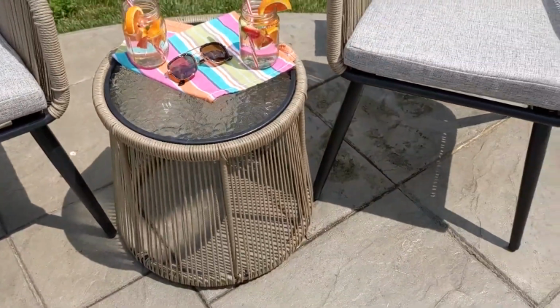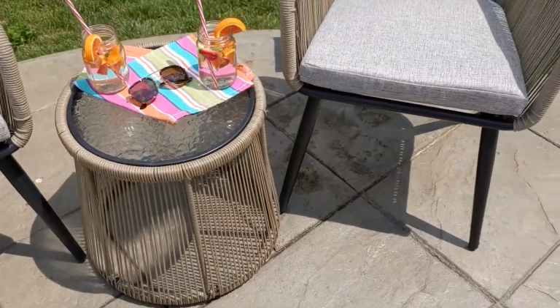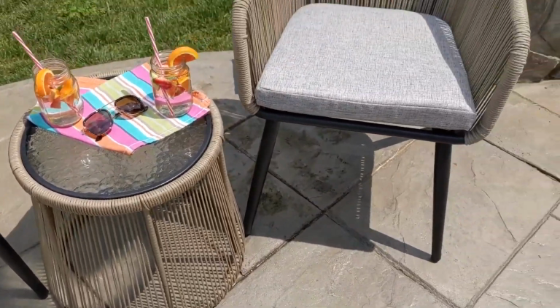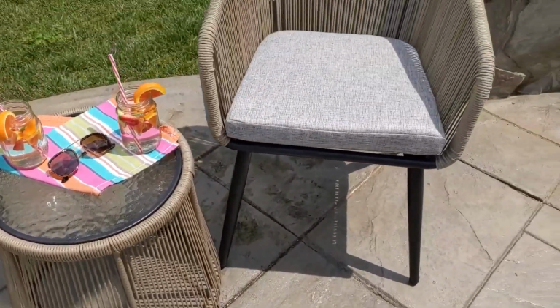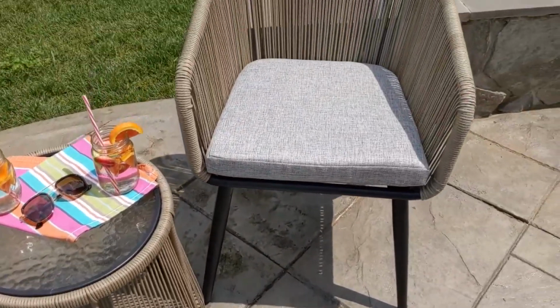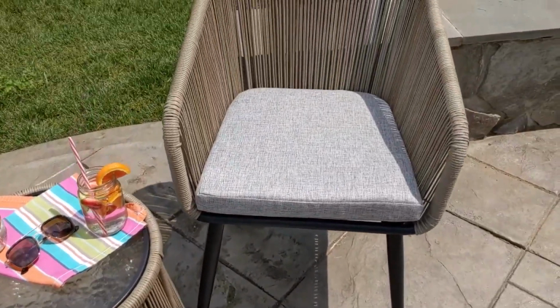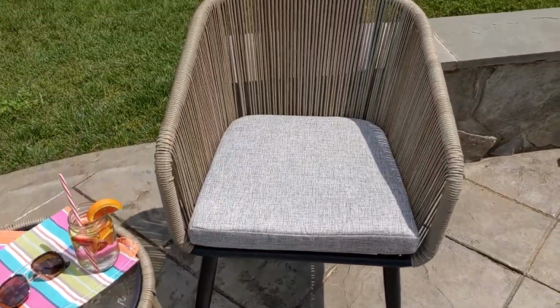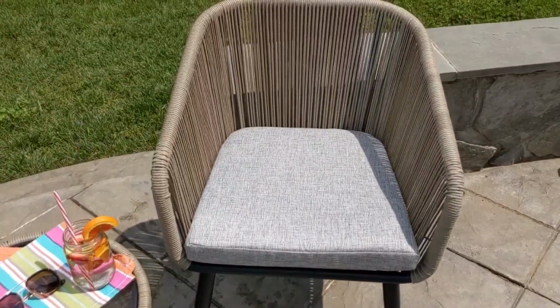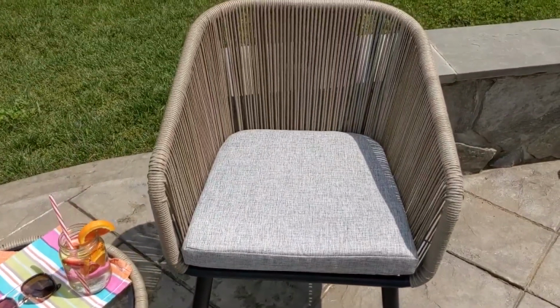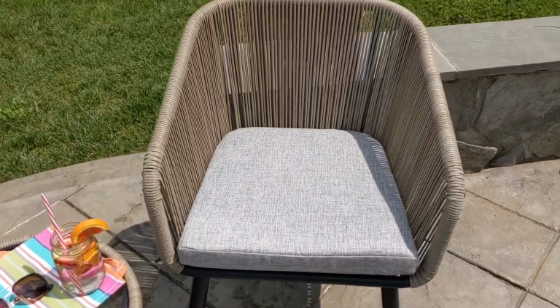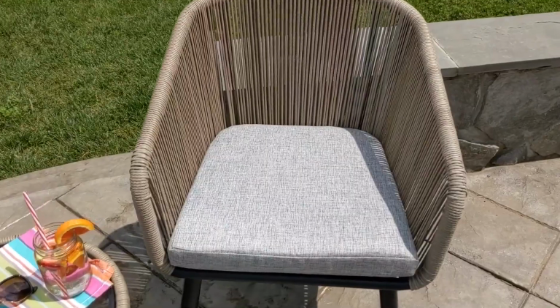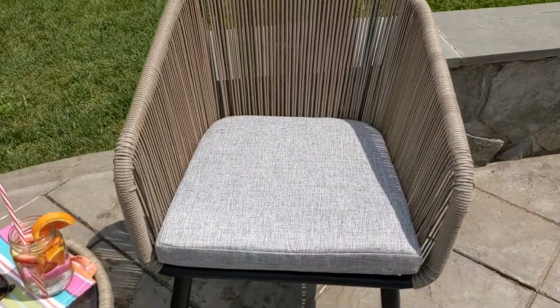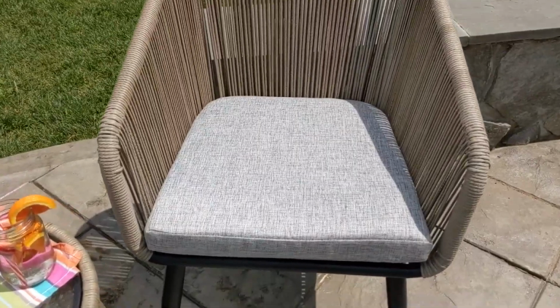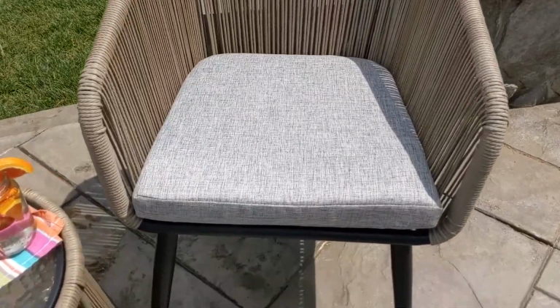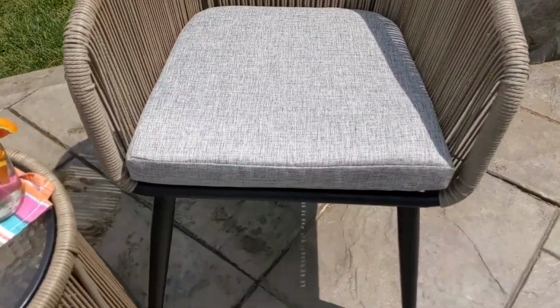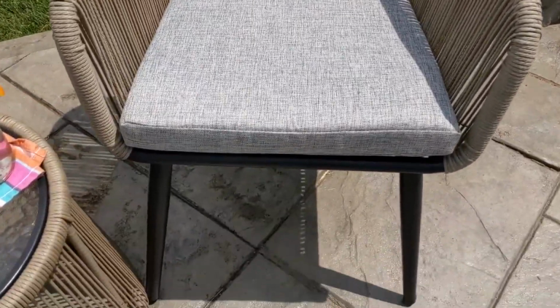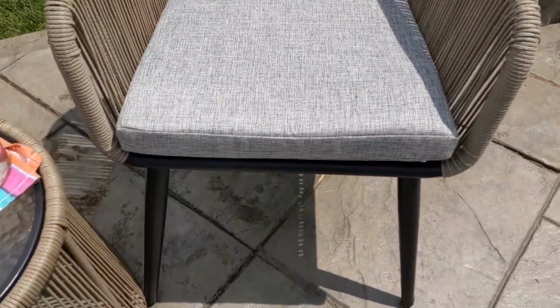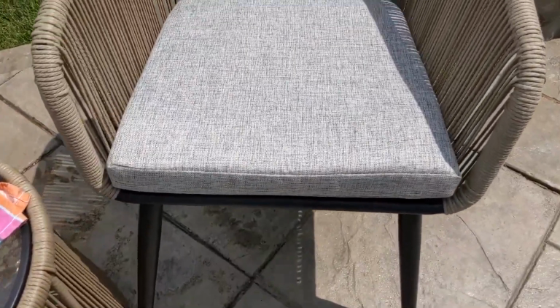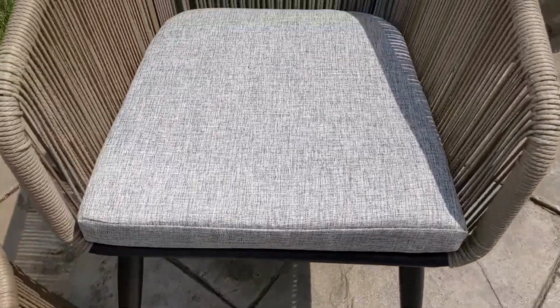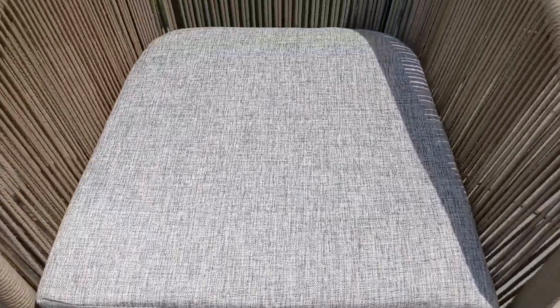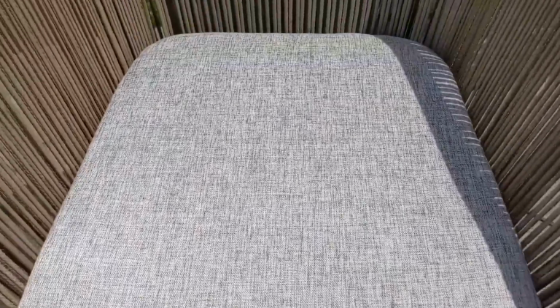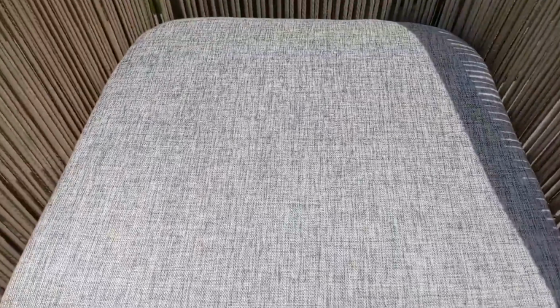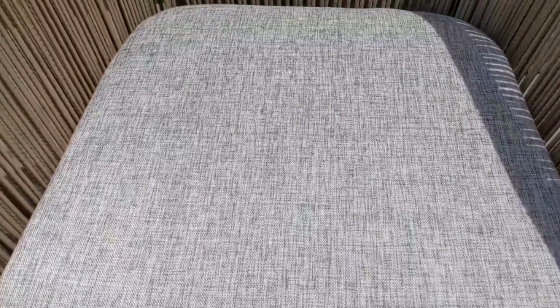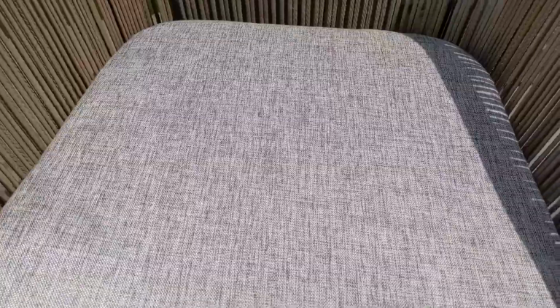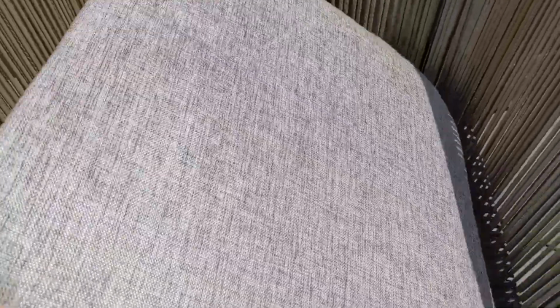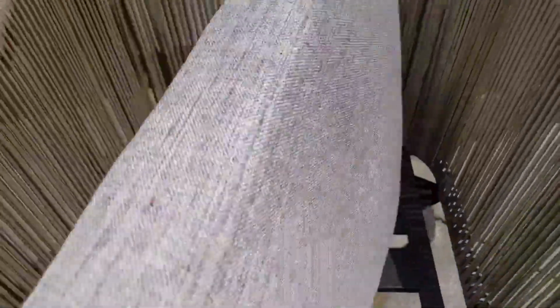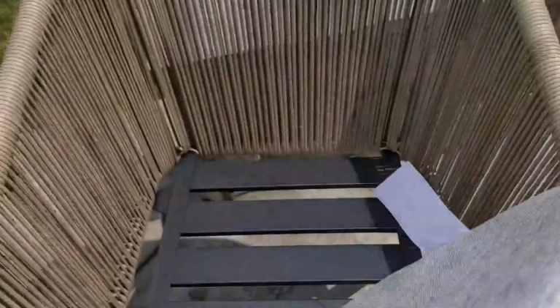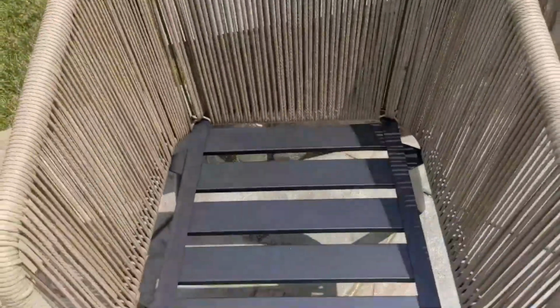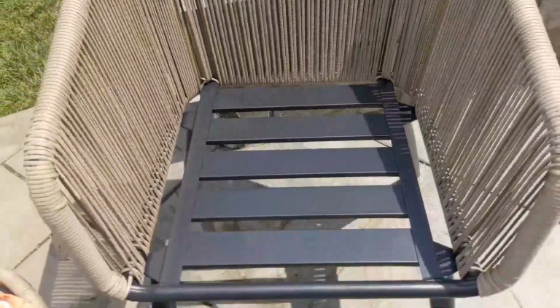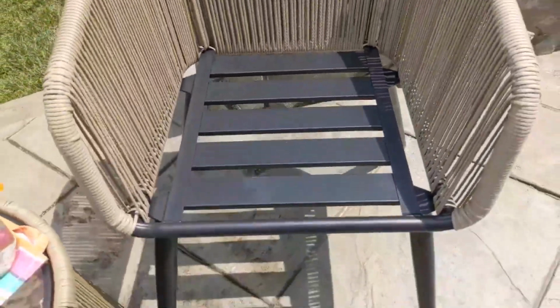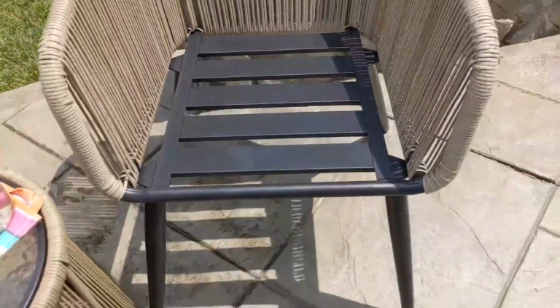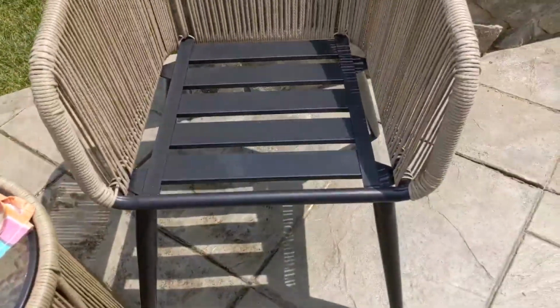The tempered glass top coffee table is perfect for your outdoor sitting if you're reading a book, having coffee, wine, or just chilling with your friends. It has these beautiful porch bistro sets for your backyard, garden, and deck area.